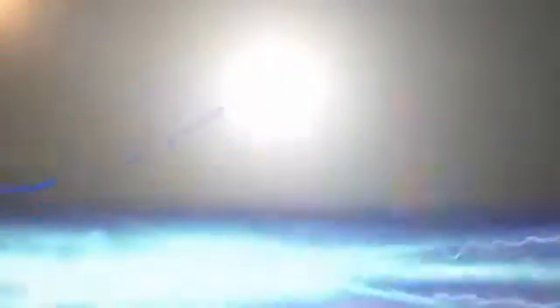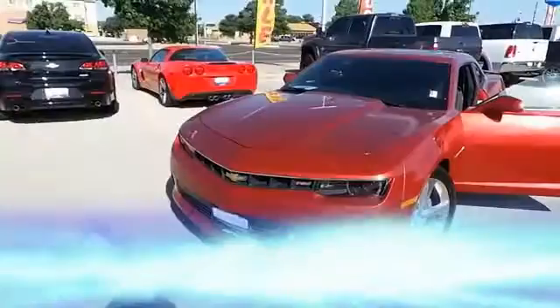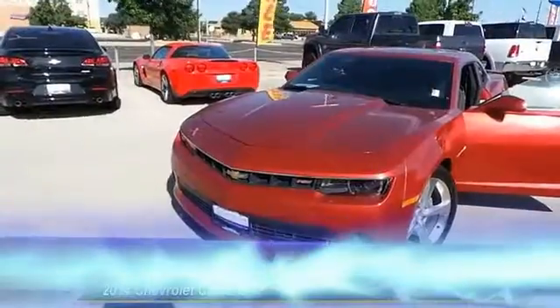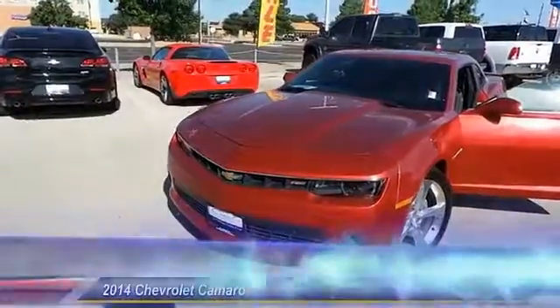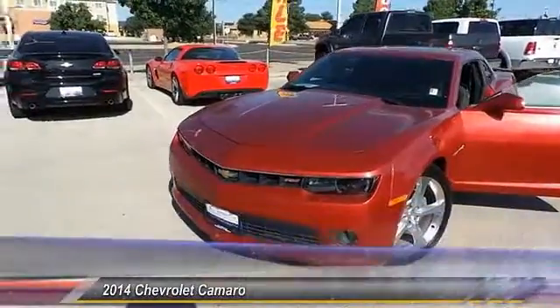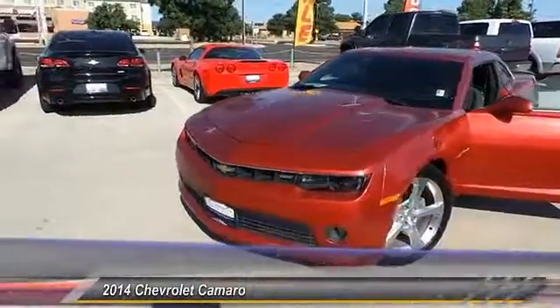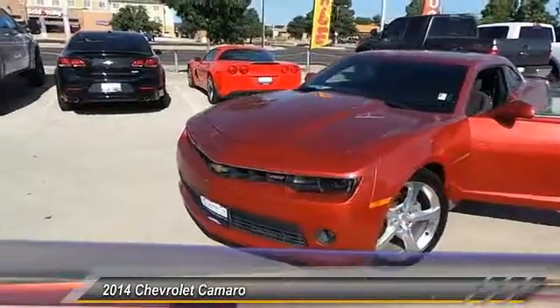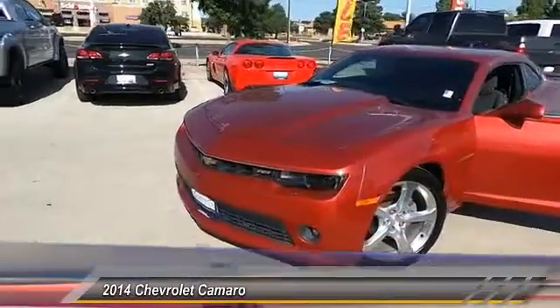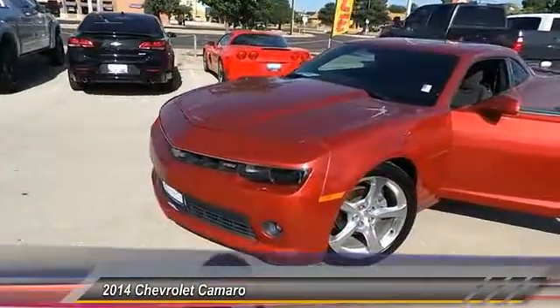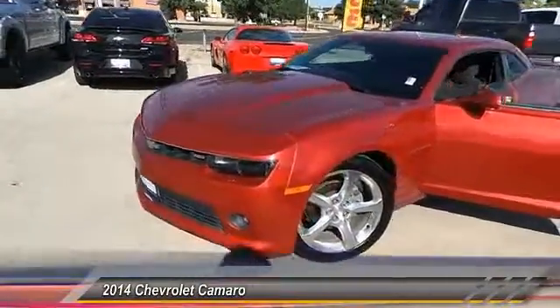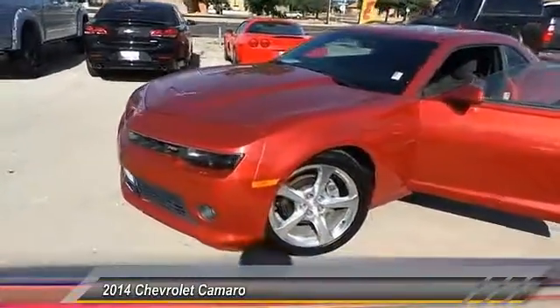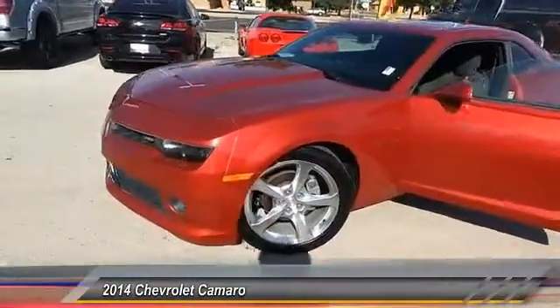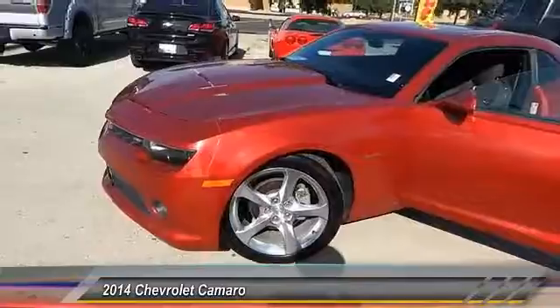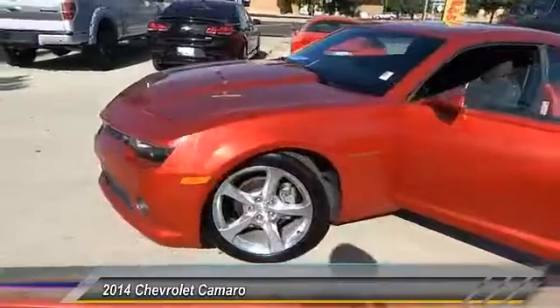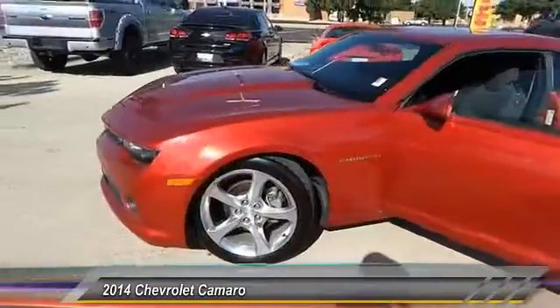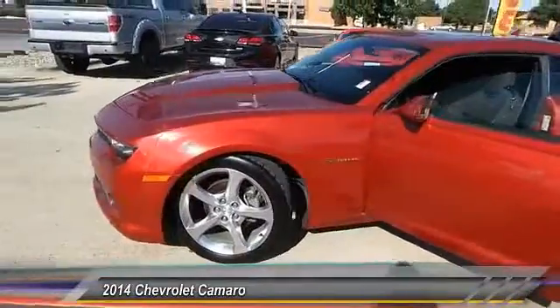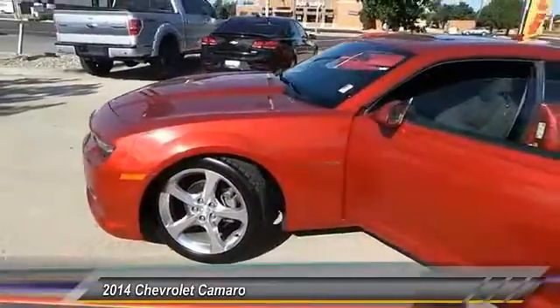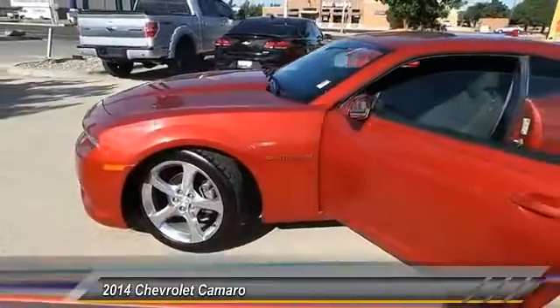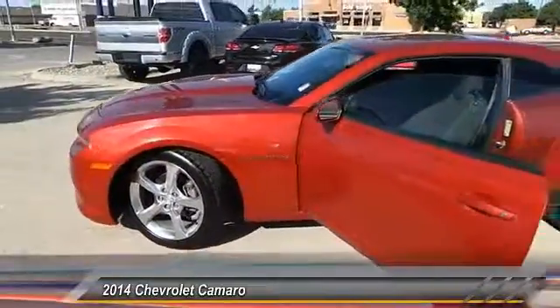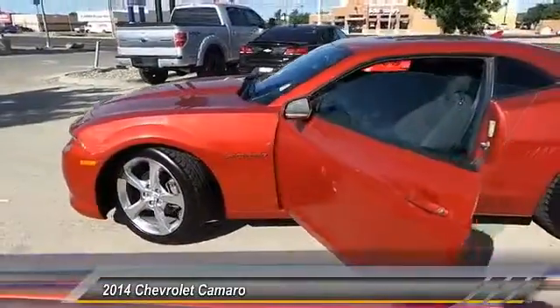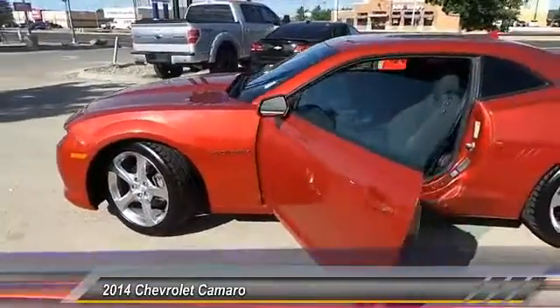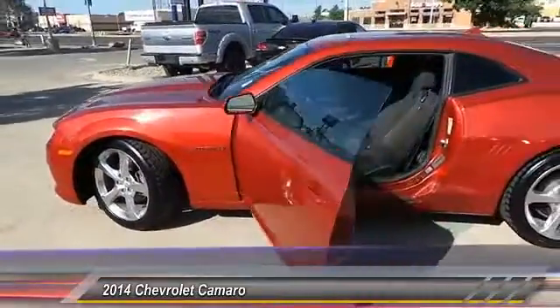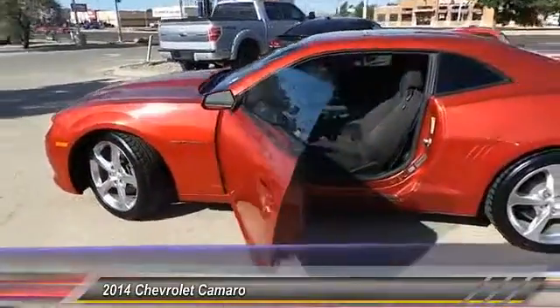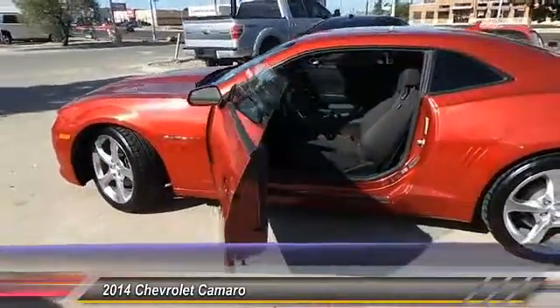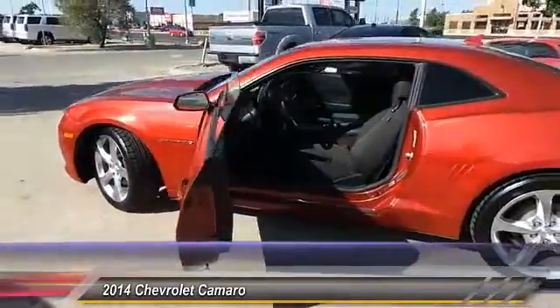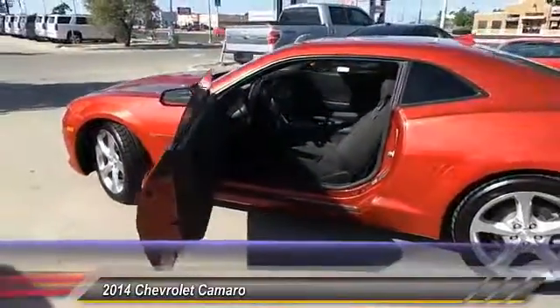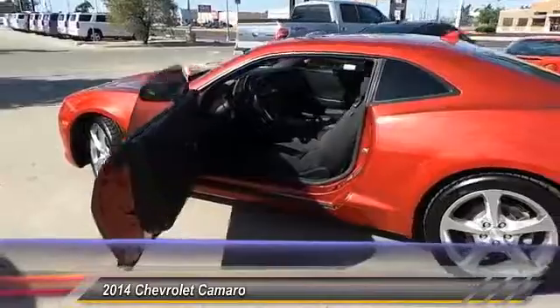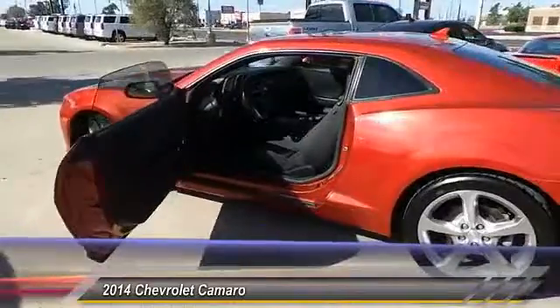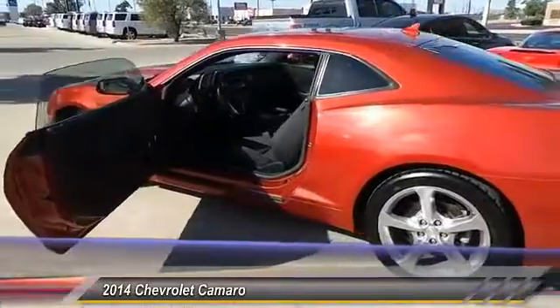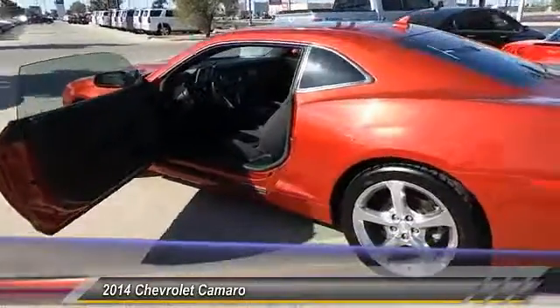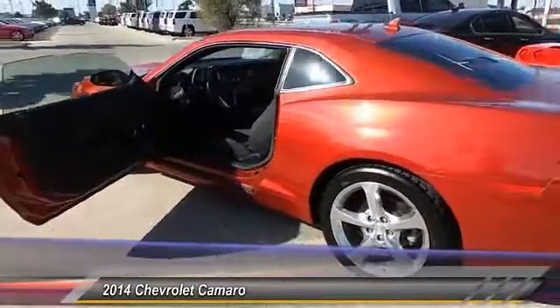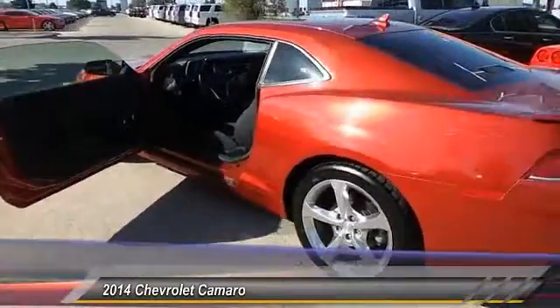The 2014 Camaro. Camaro is developed to be 21st century on every level, from its awe-inspiring design, to its outstanding performance, to its impressive efficiency.